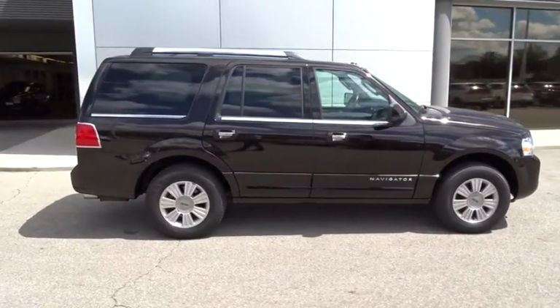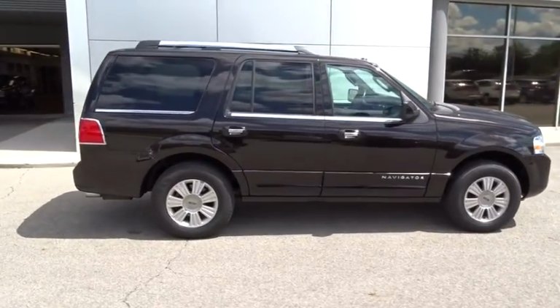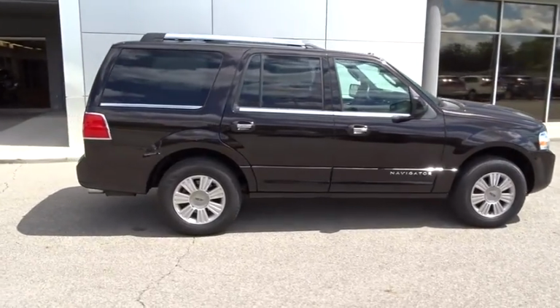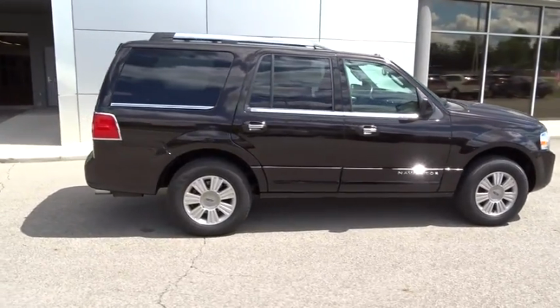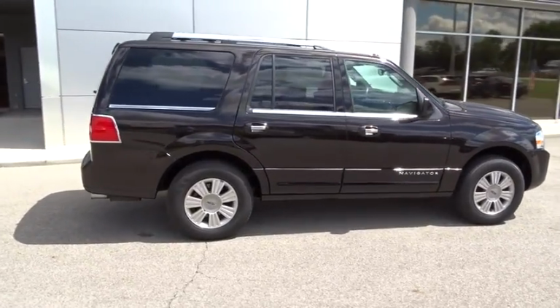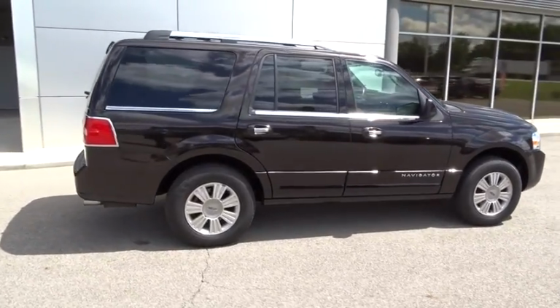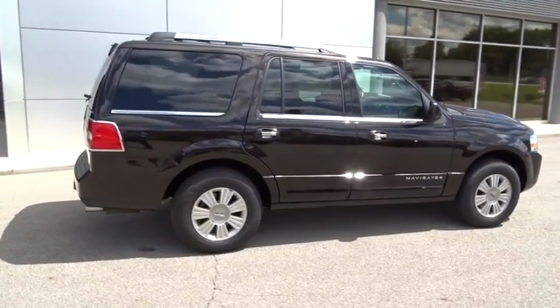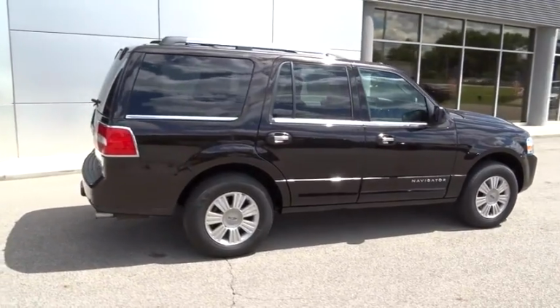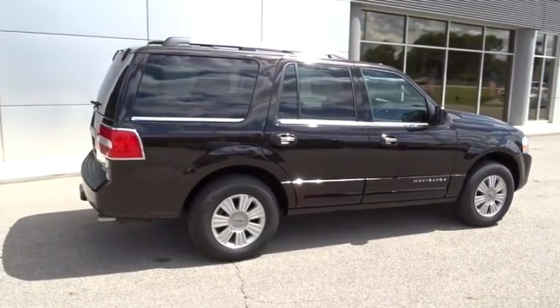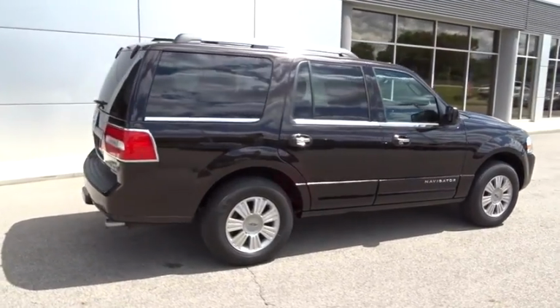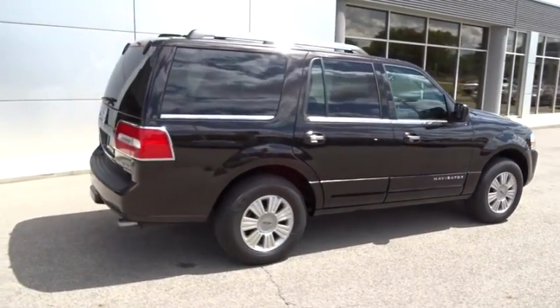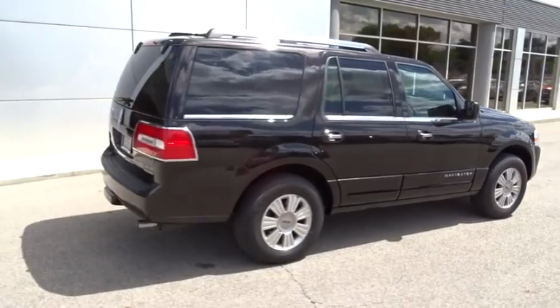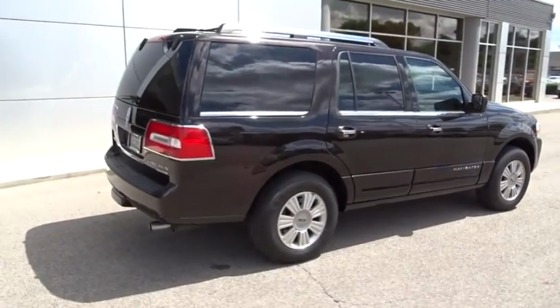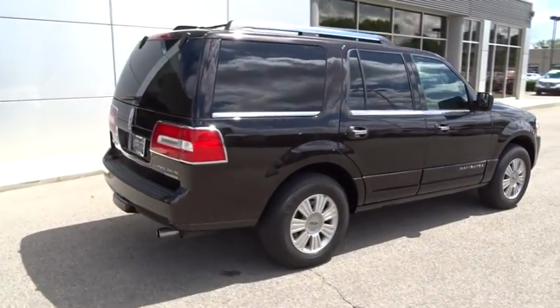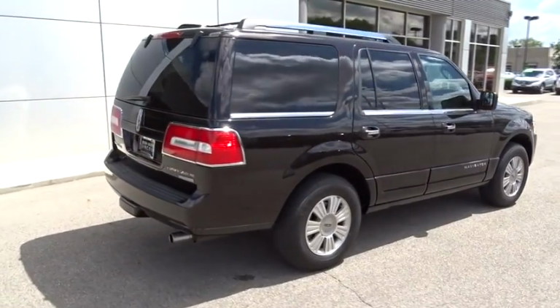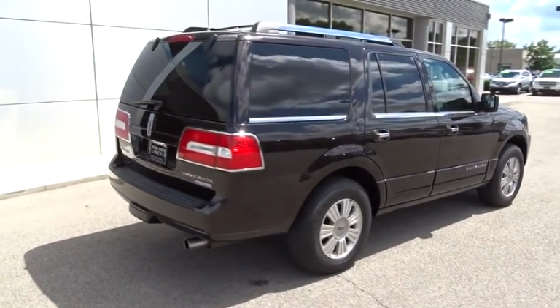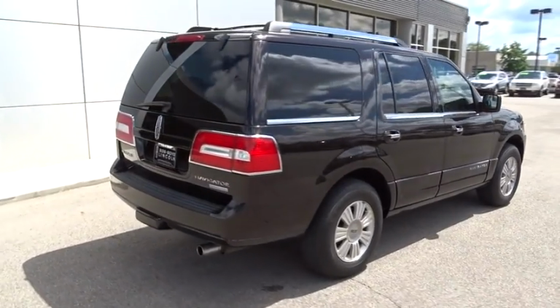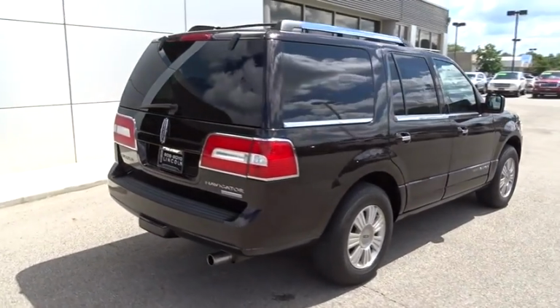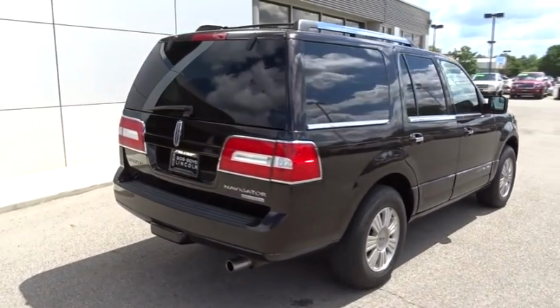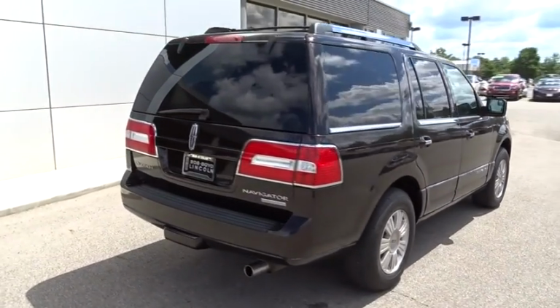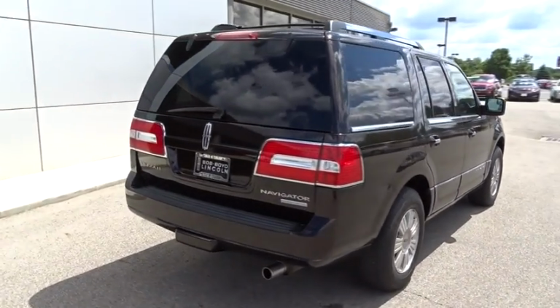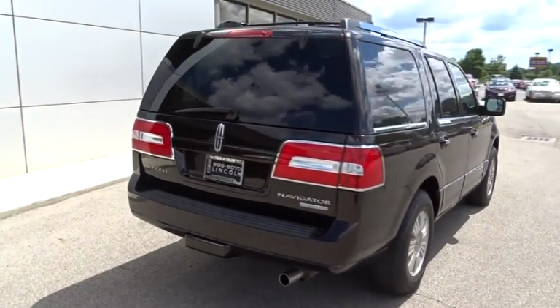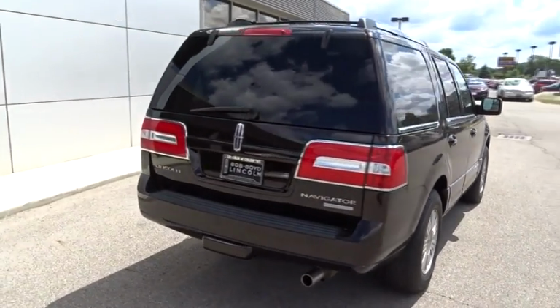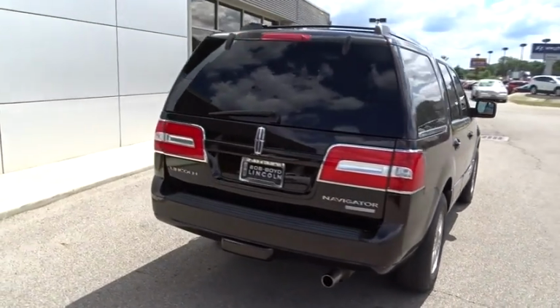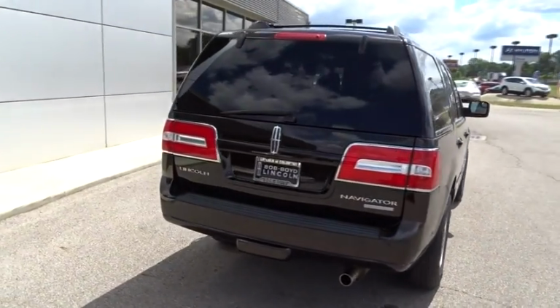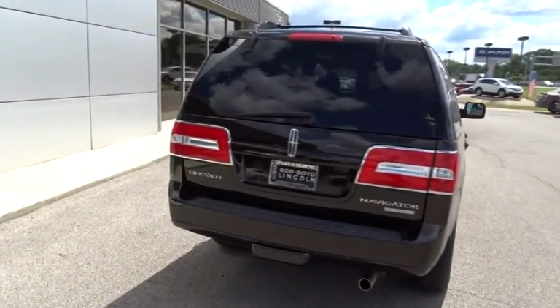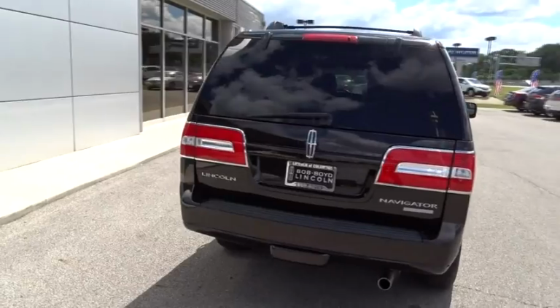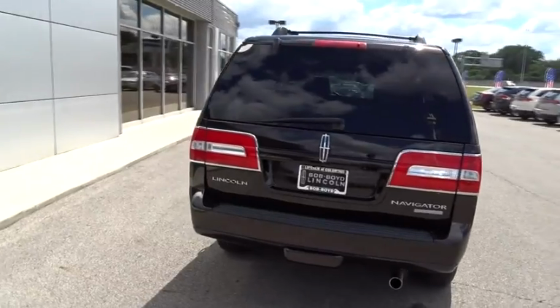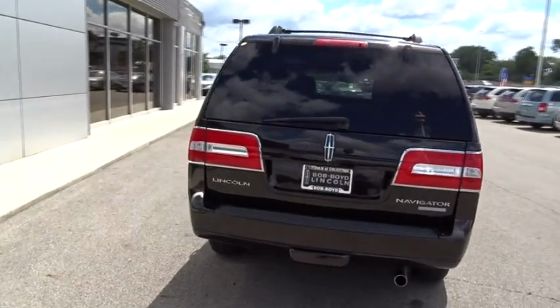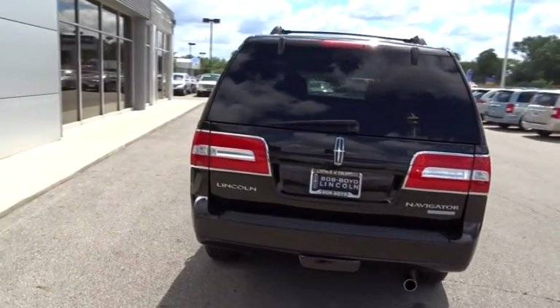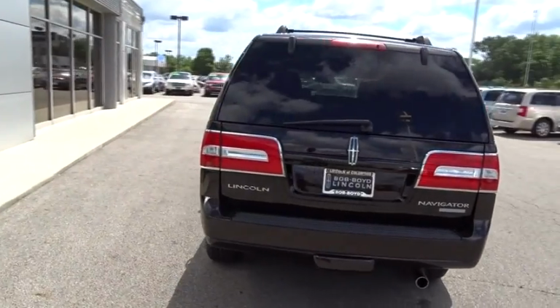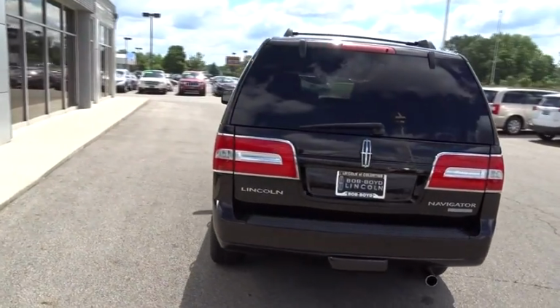This luxury SUV is powerfully persuasive. This vehicle has less than 30,000 miles. Wouldn't you look great in this vehicle? Stop in today and see for yourself.